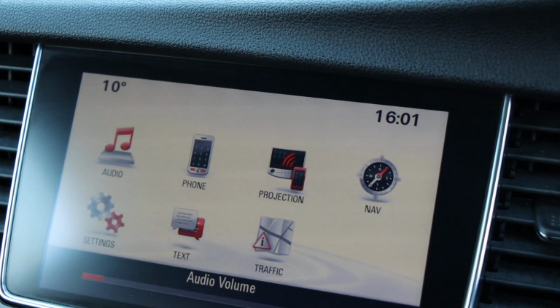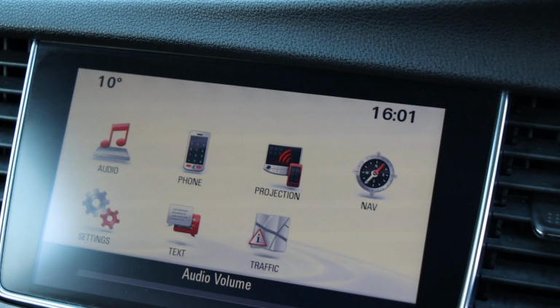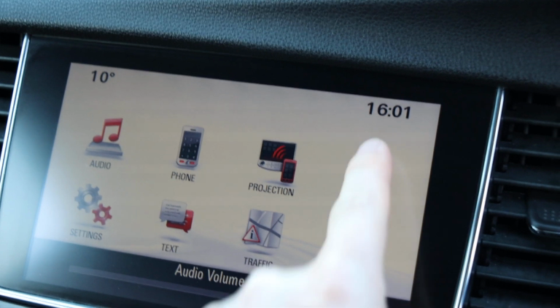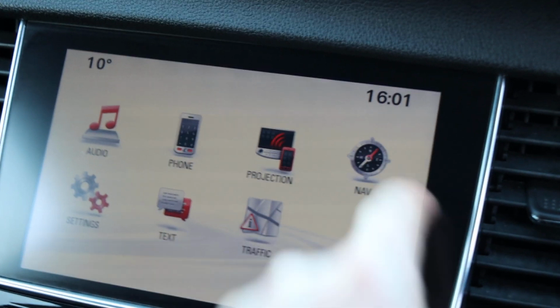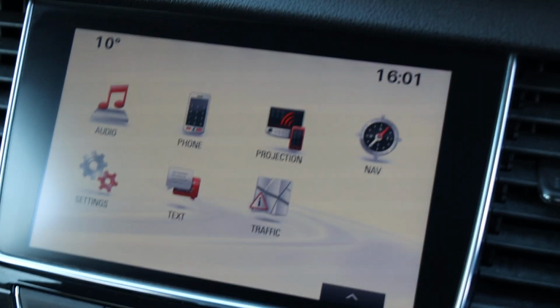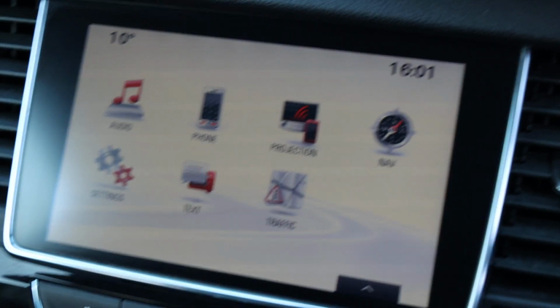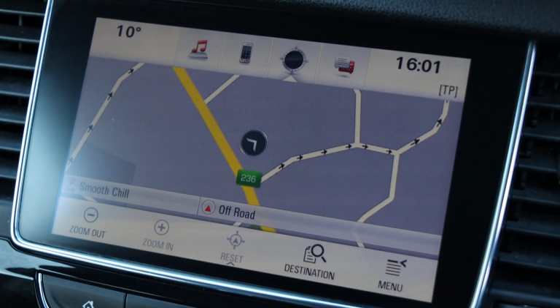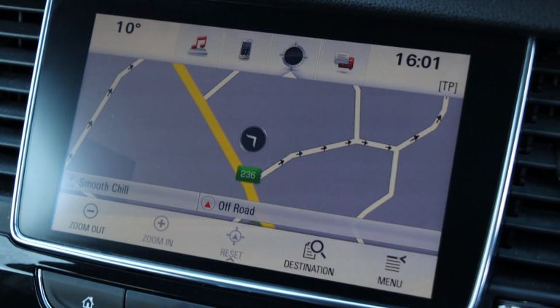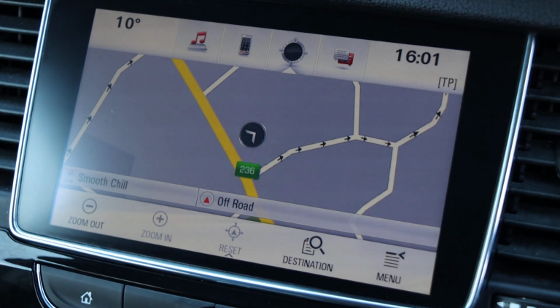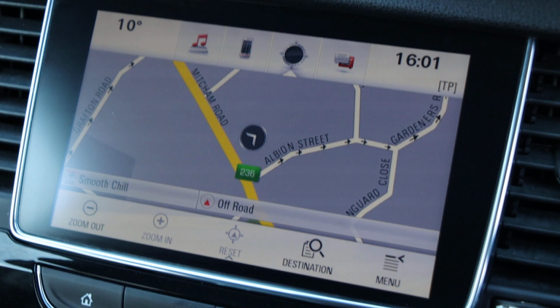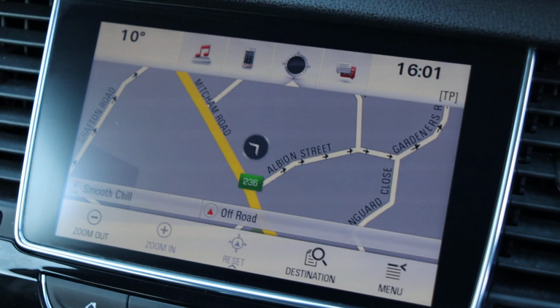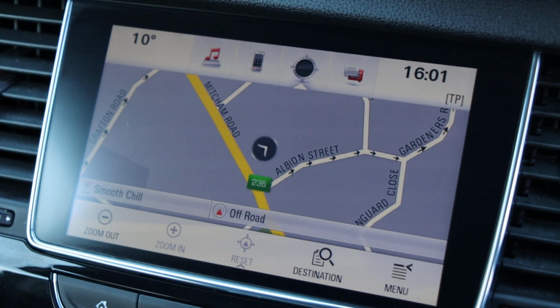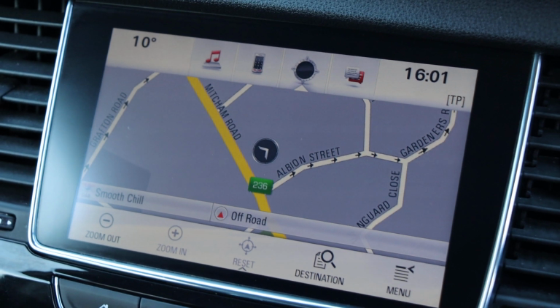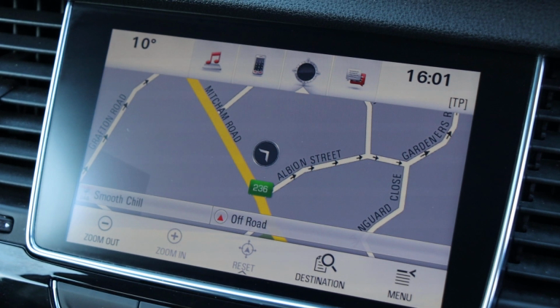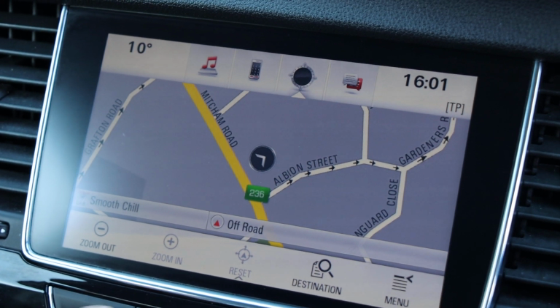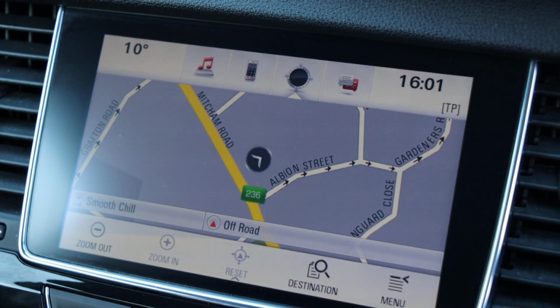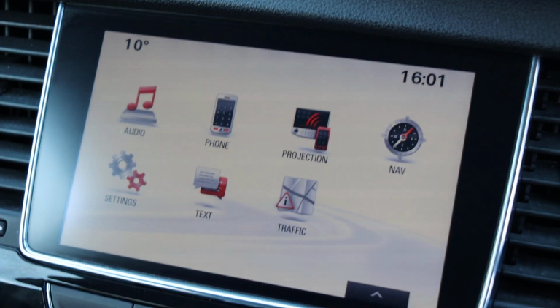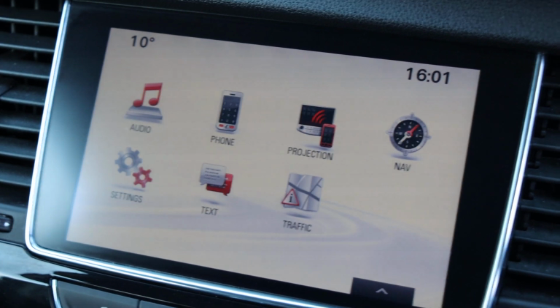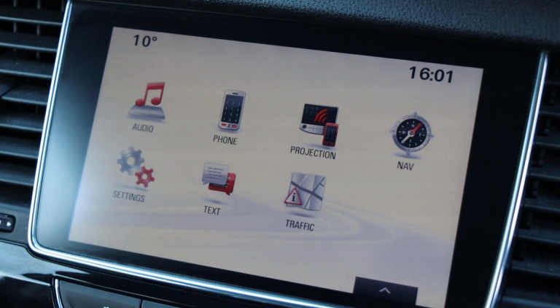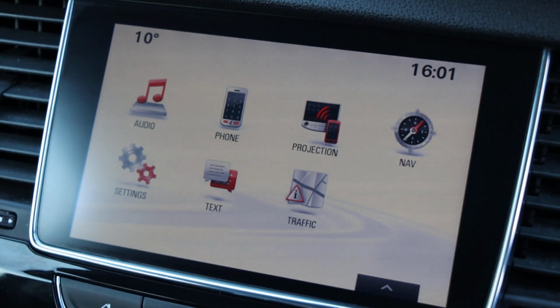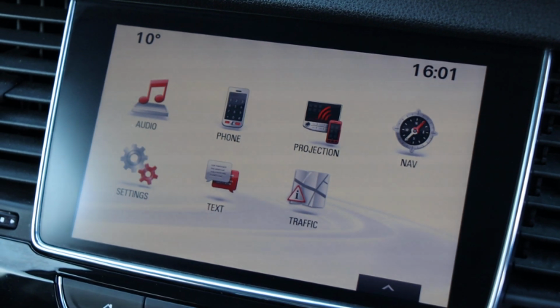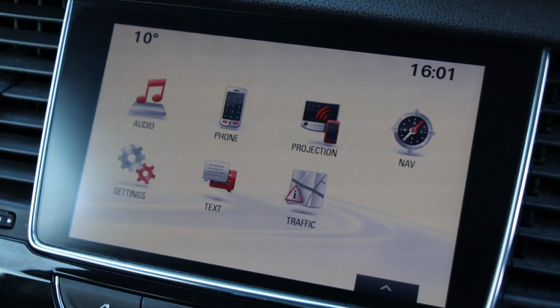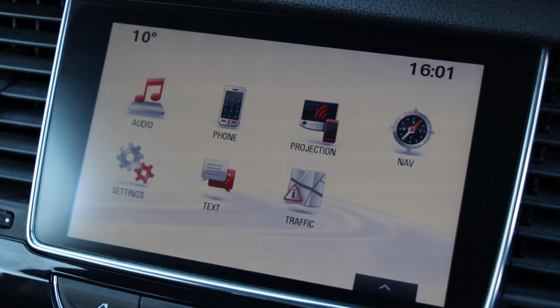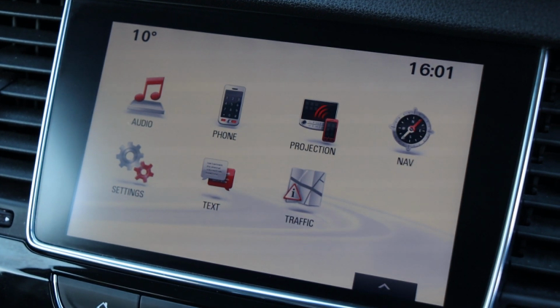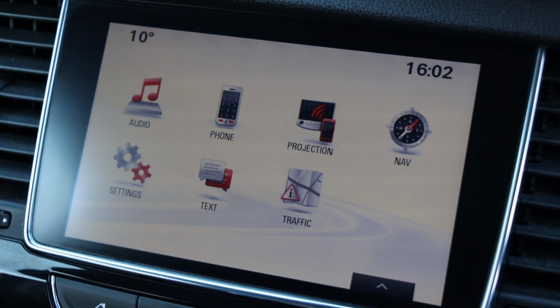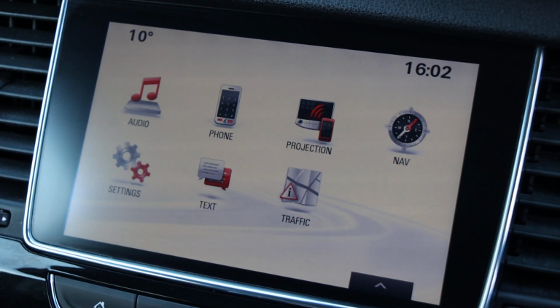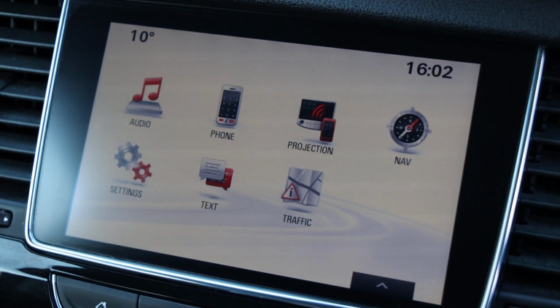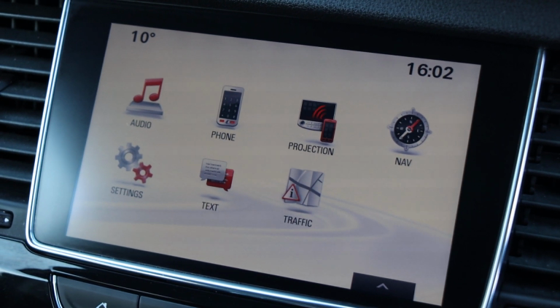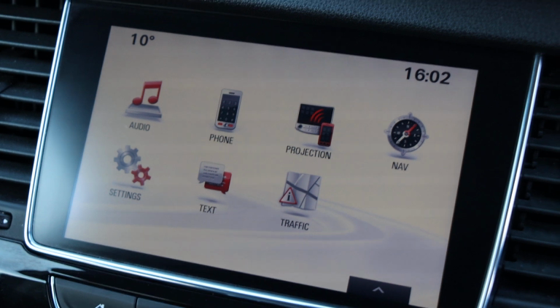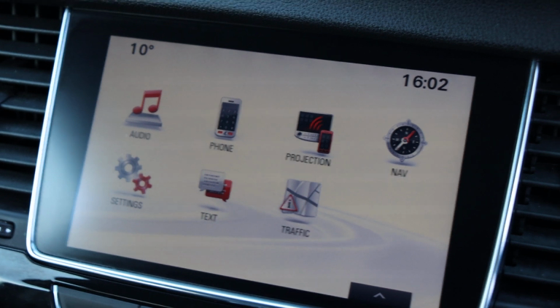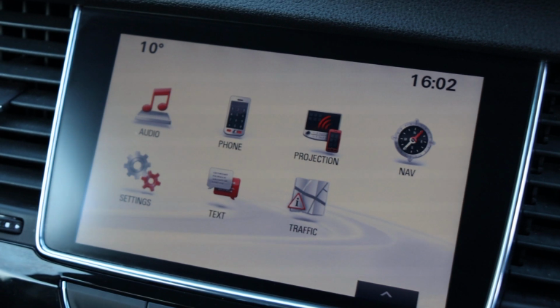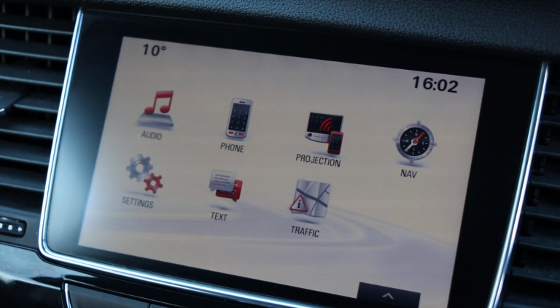The car has a touchscreen with sat-nav navigation, Bluetooth telephone connection, Bluetooth audio, and DAB radio.